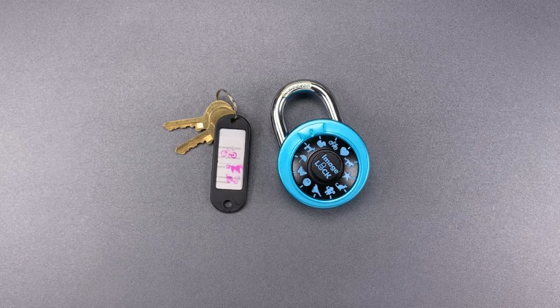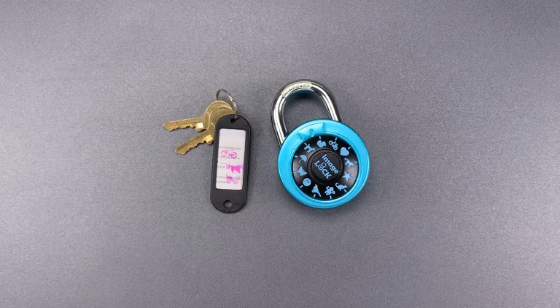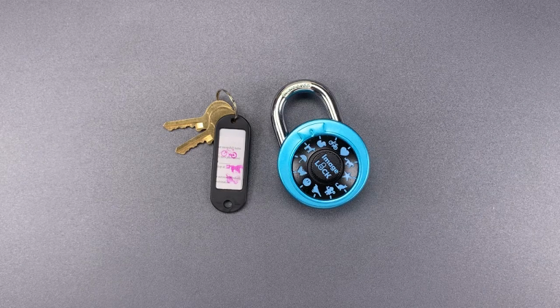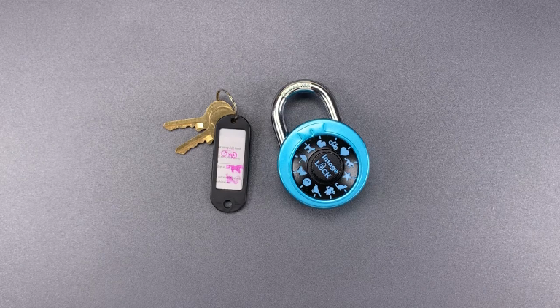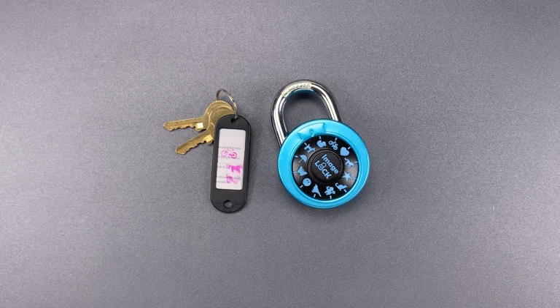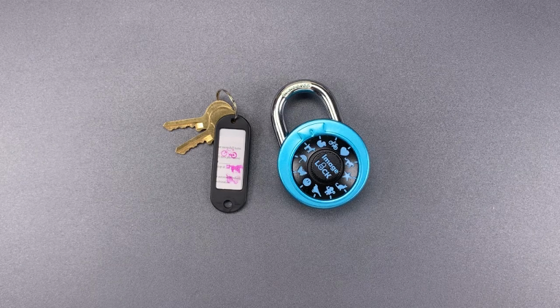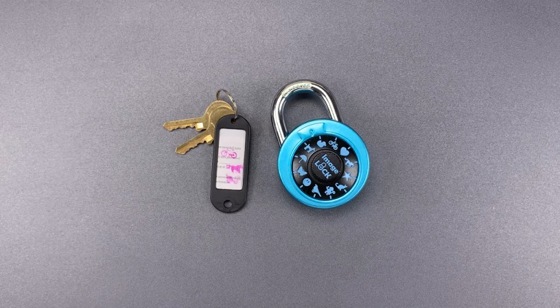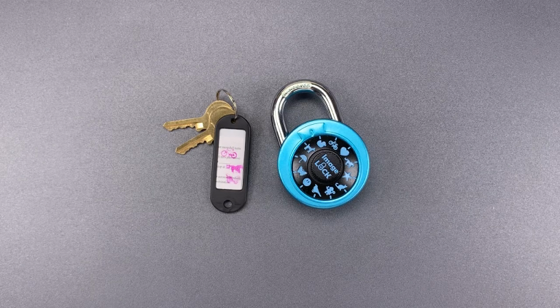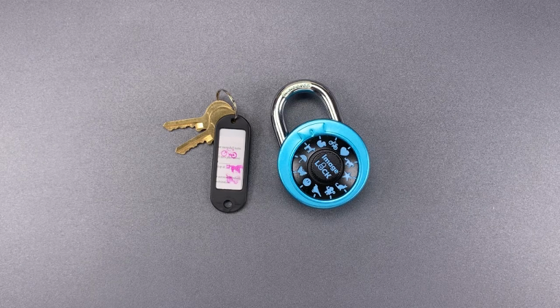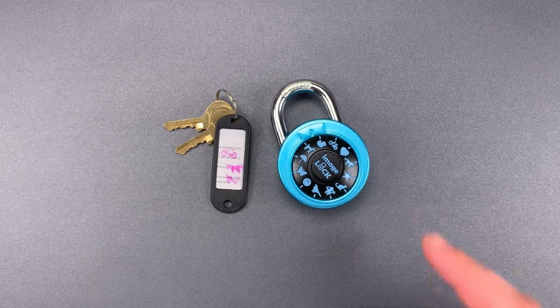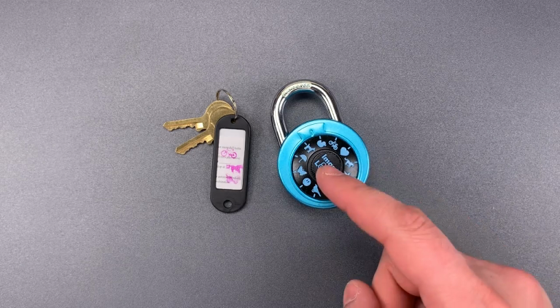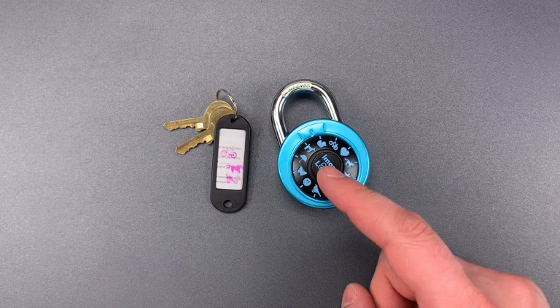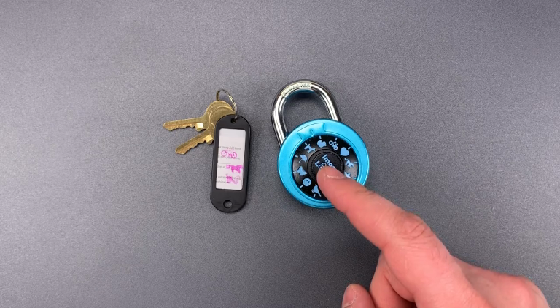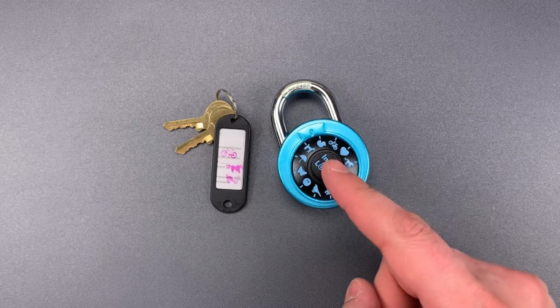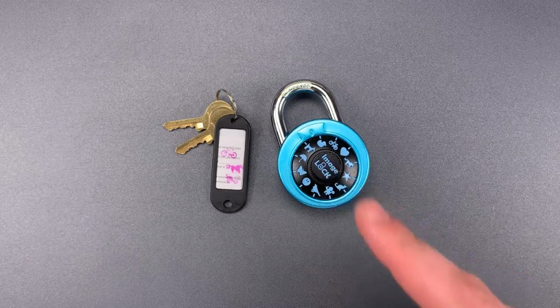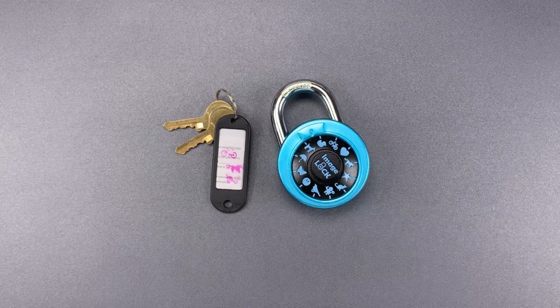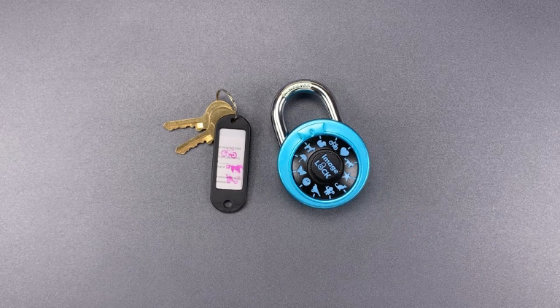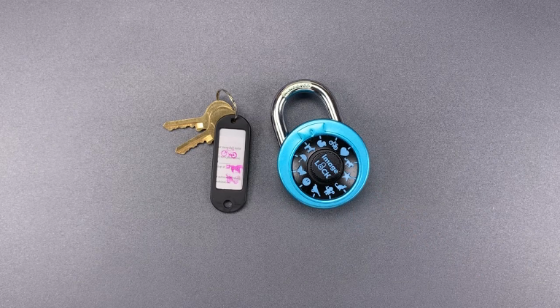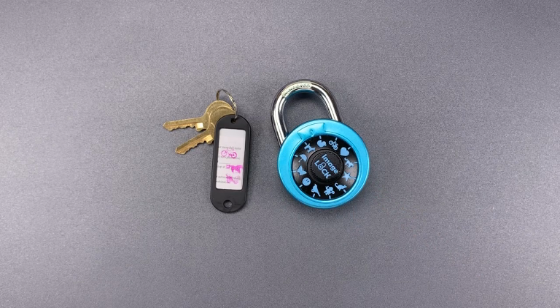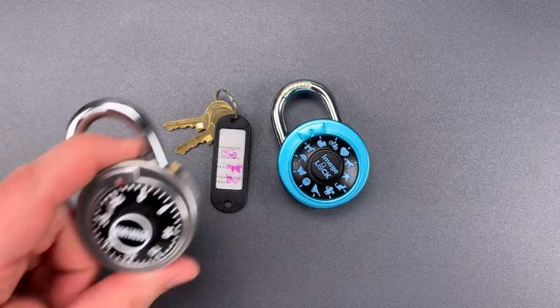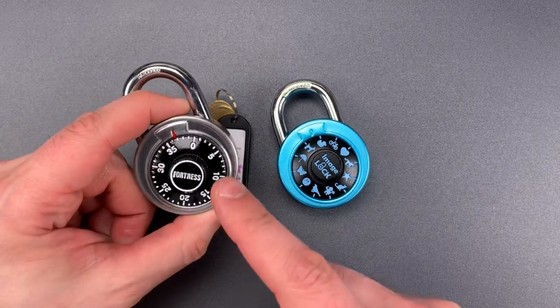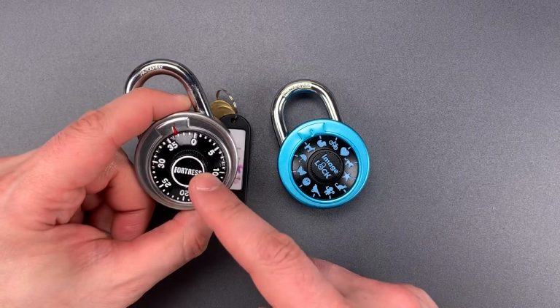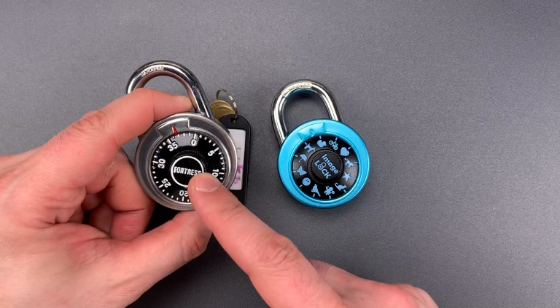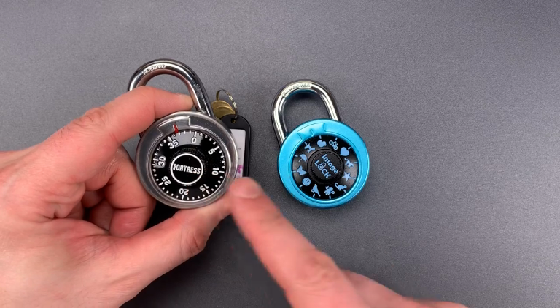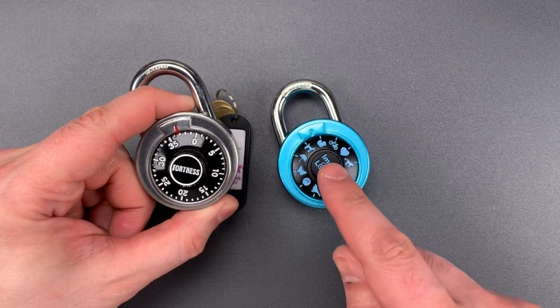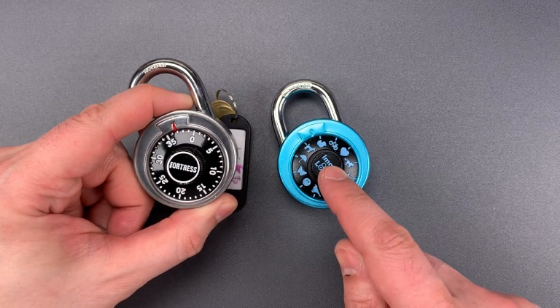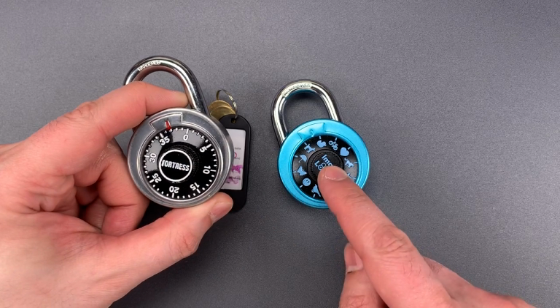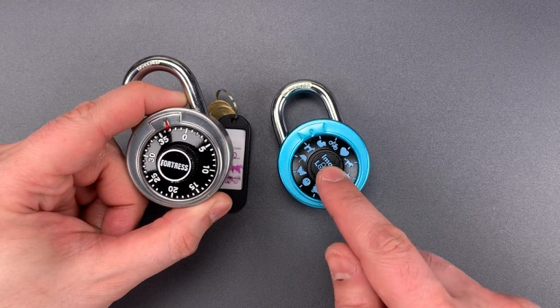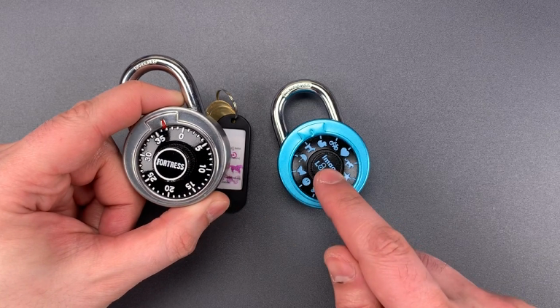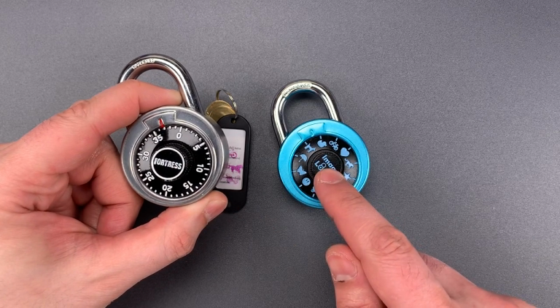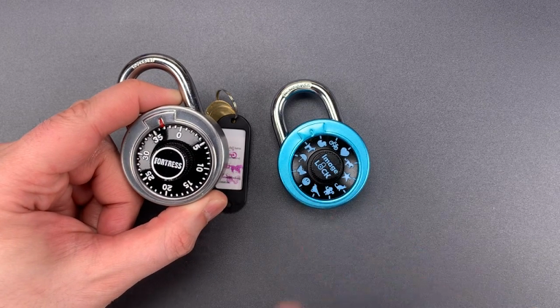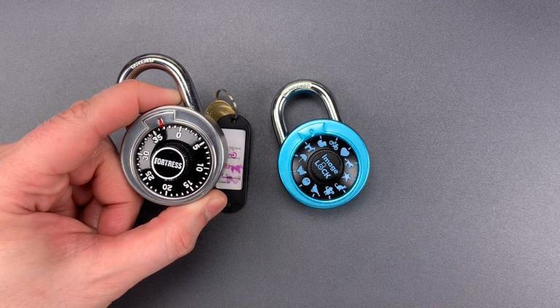This is the Lockpicking Lawyer, and what I have for you today is an ImageLock brand combination lock. It differs from similar products insofar as it replaces the numbers 0 through 39 with 12 random images ranging from an umbrella to a monkey.